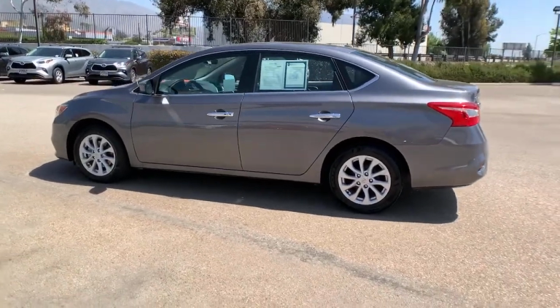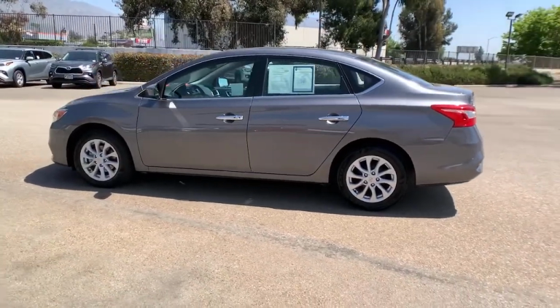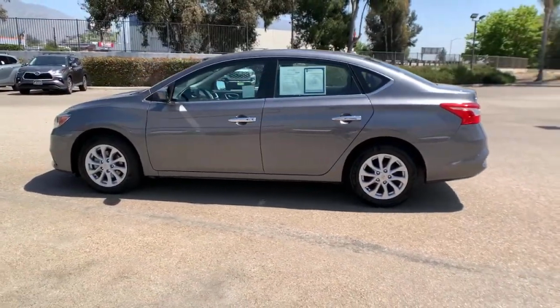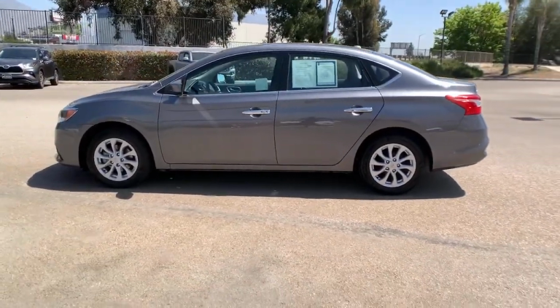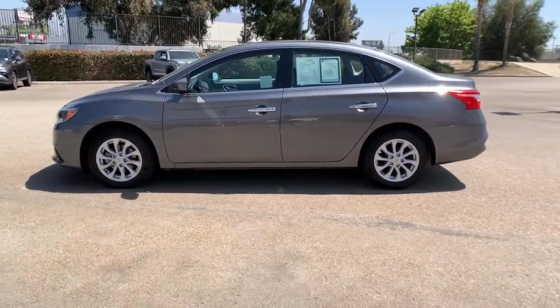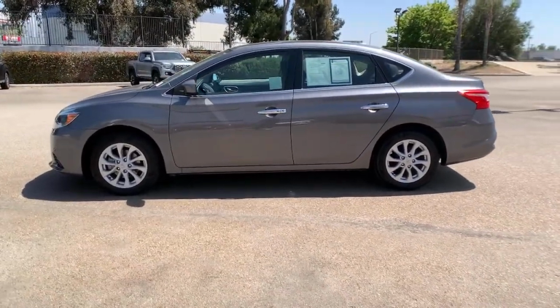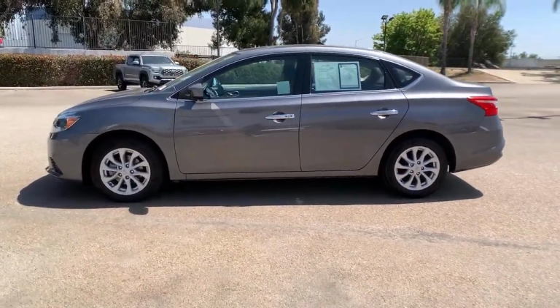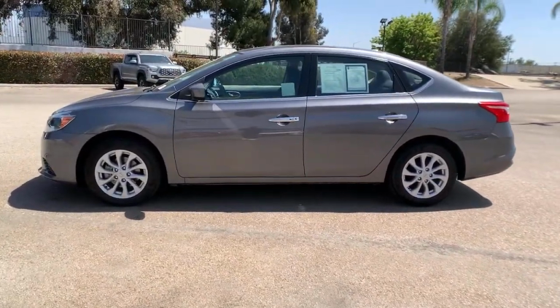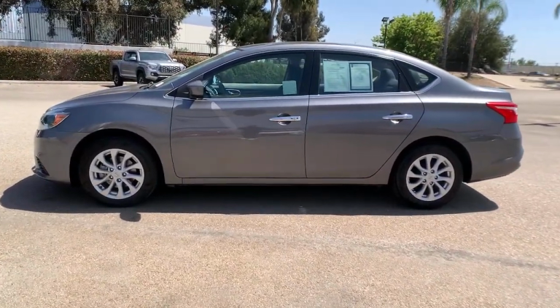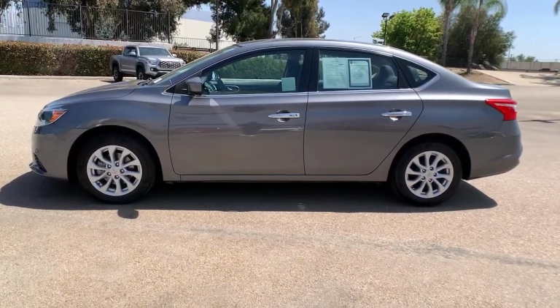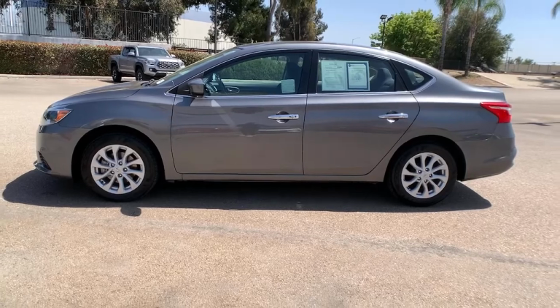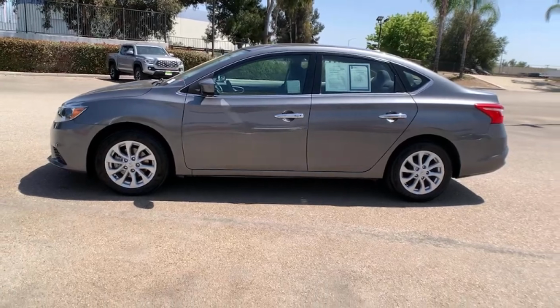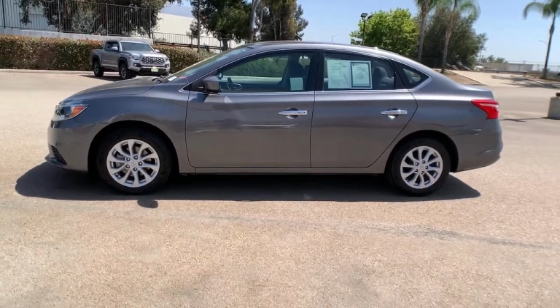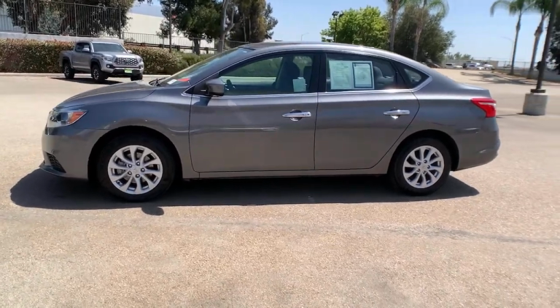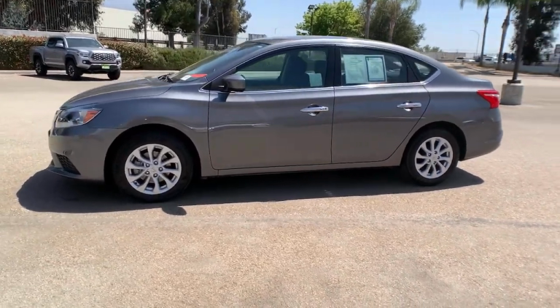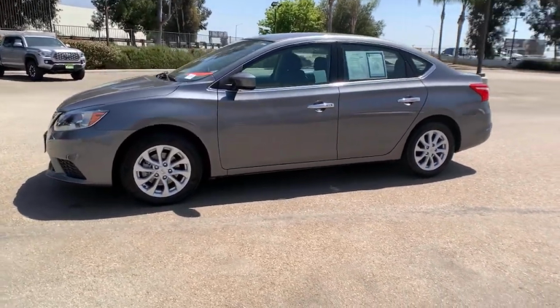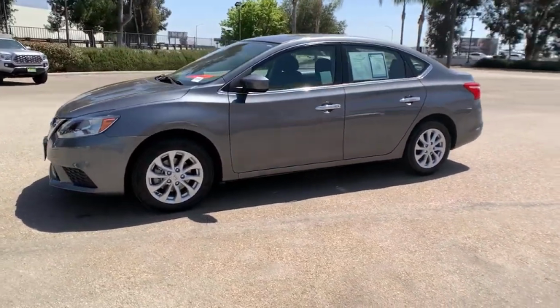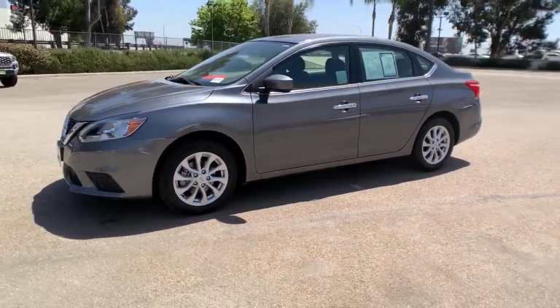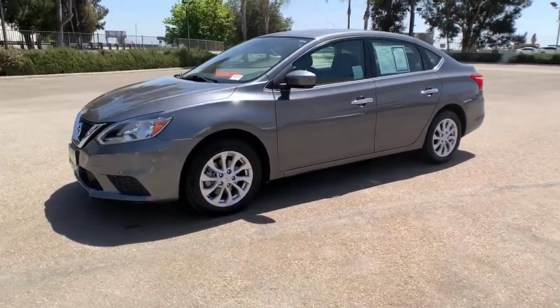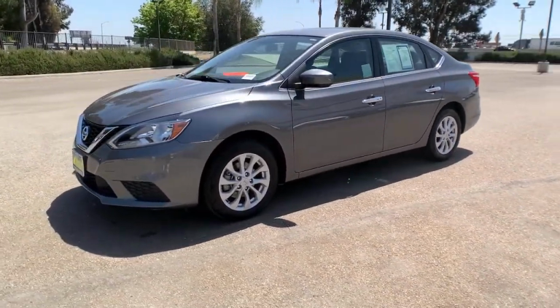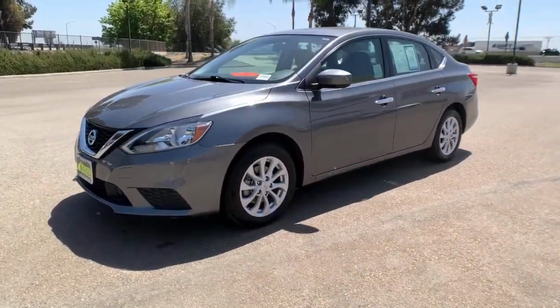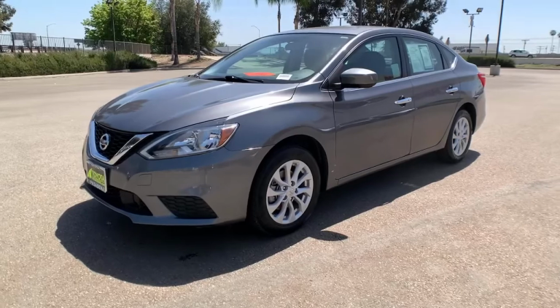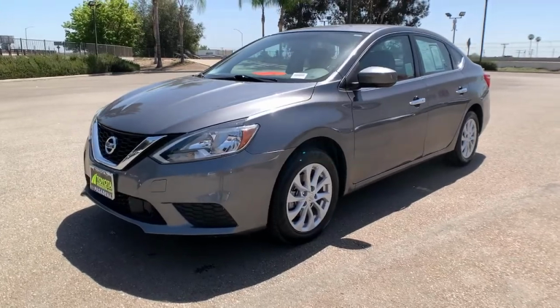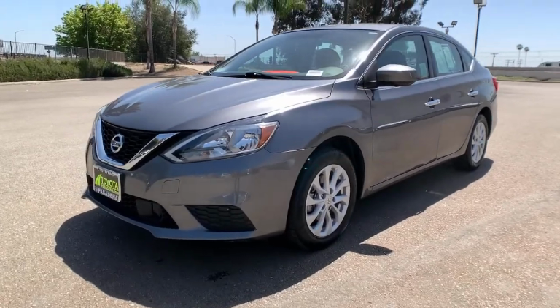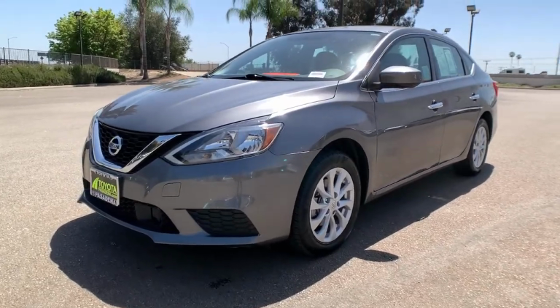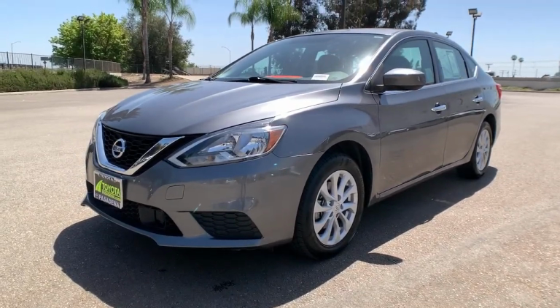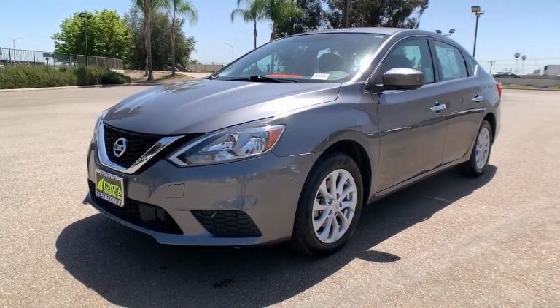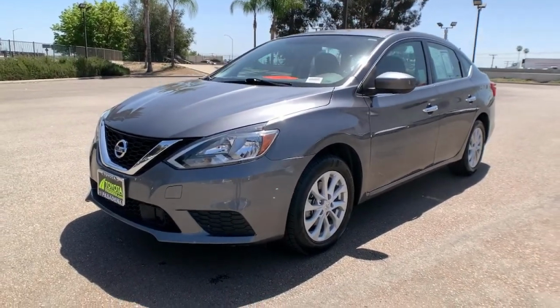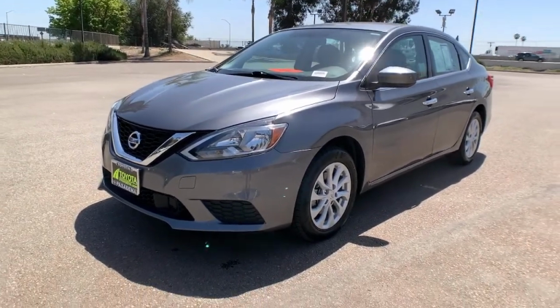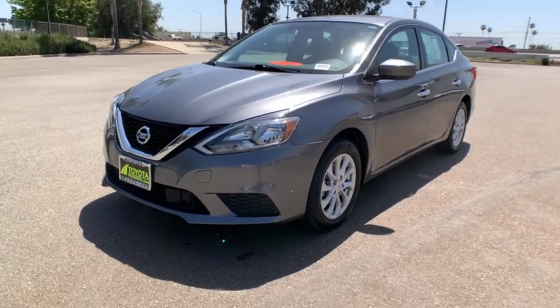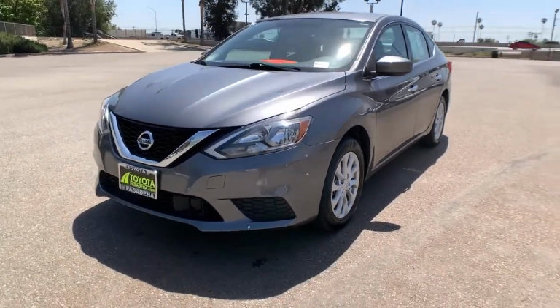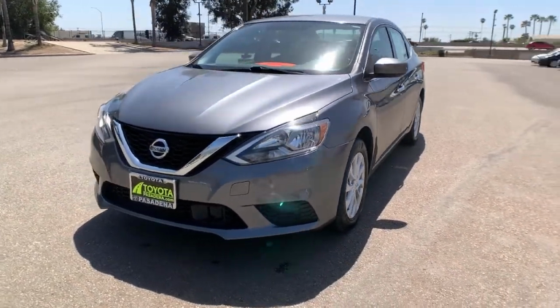Keyless entry, backup camera, satellite radio, keyless start, multi-zone AC, aluminum wheels, Bluetooth connection, steering wheel audio controls, stability control, leather steering wheel.